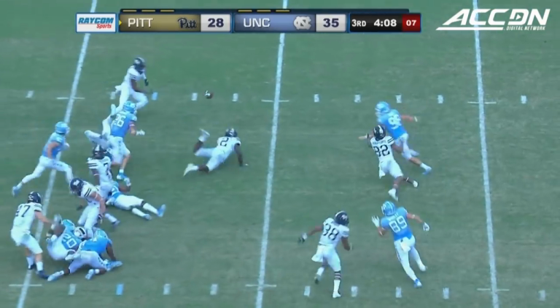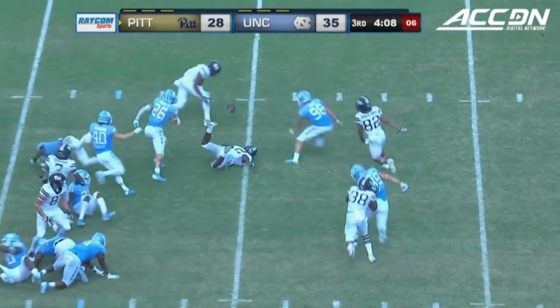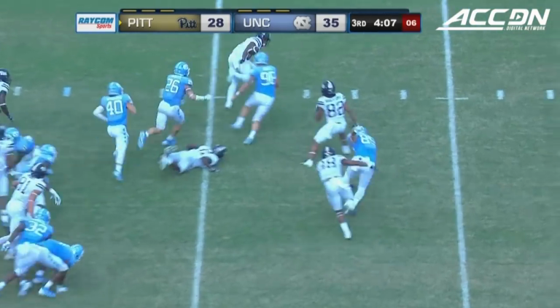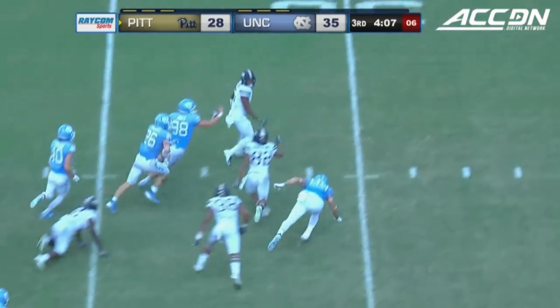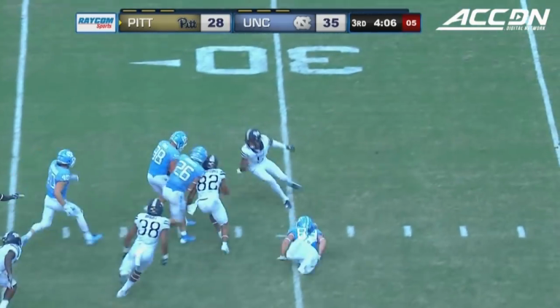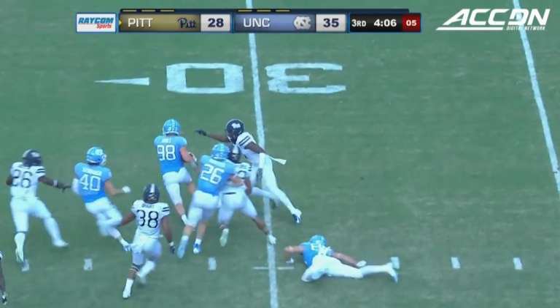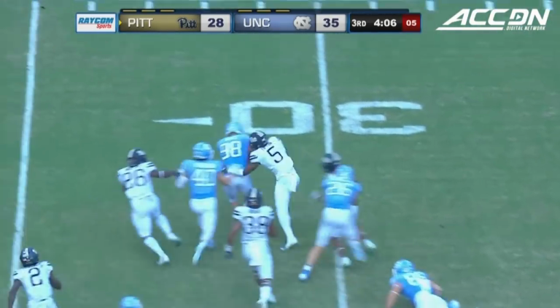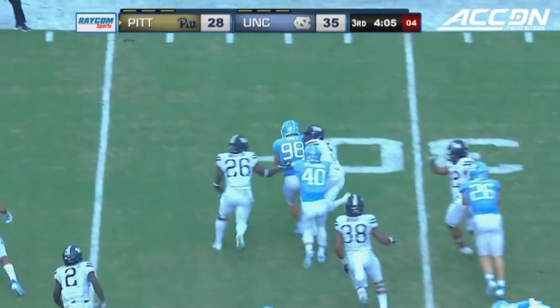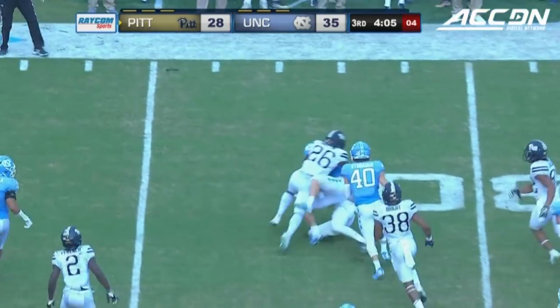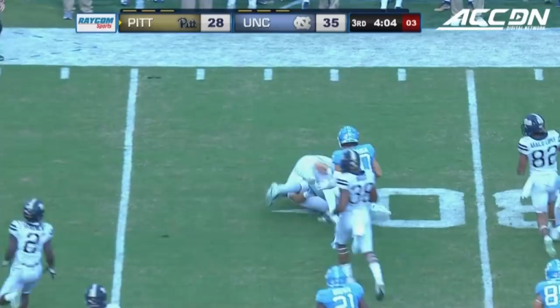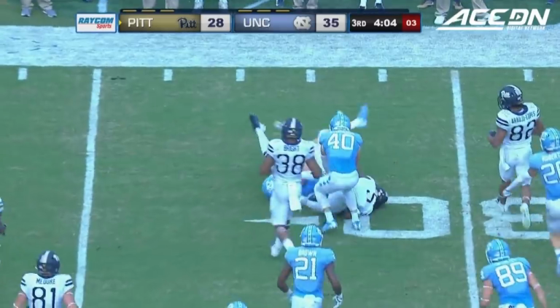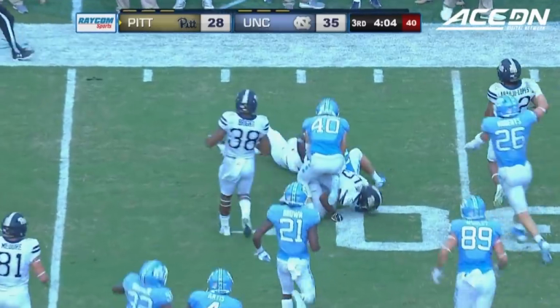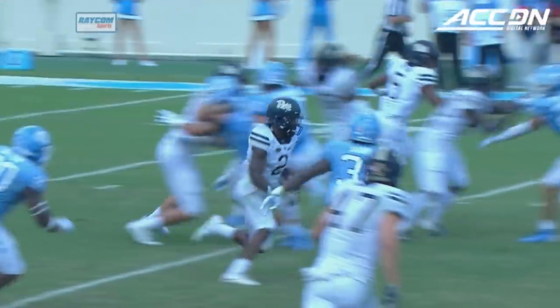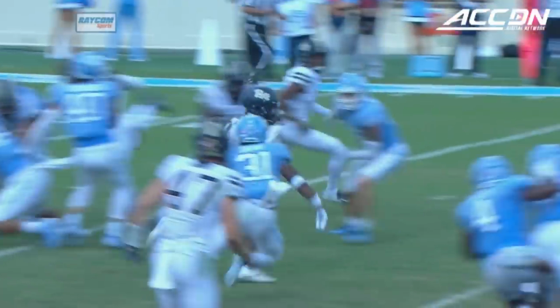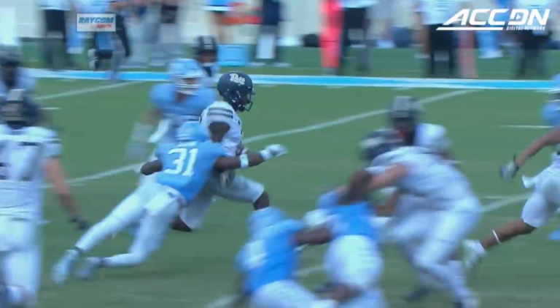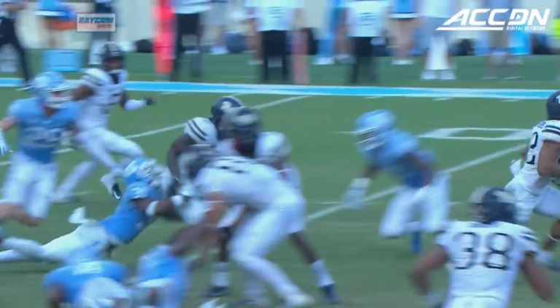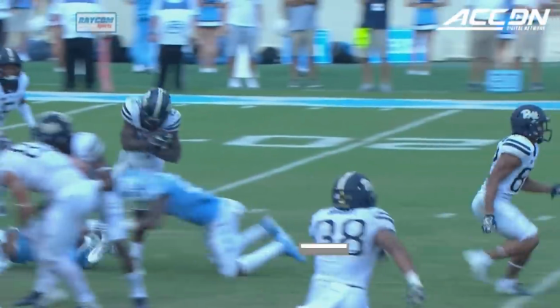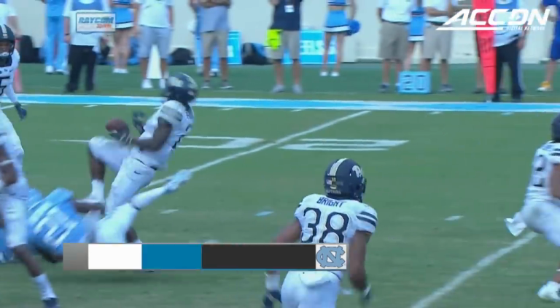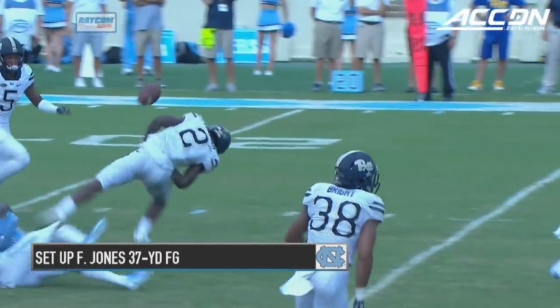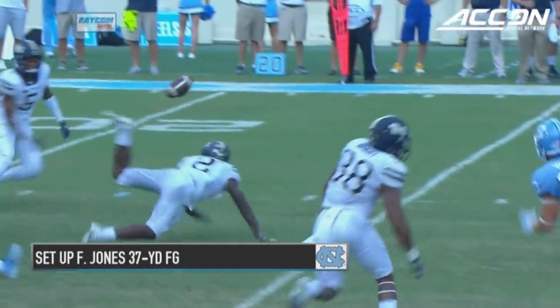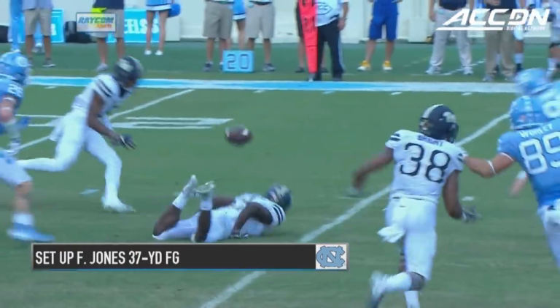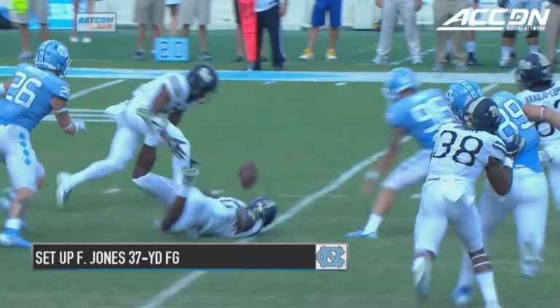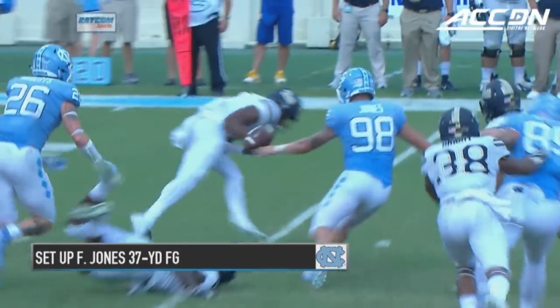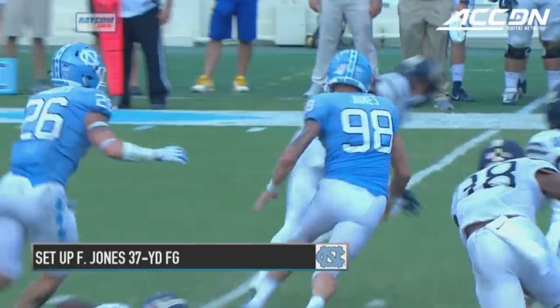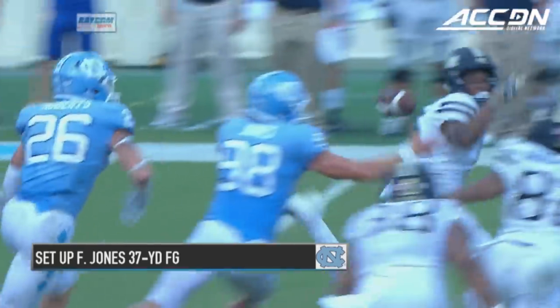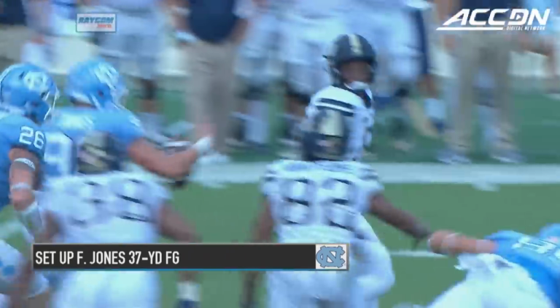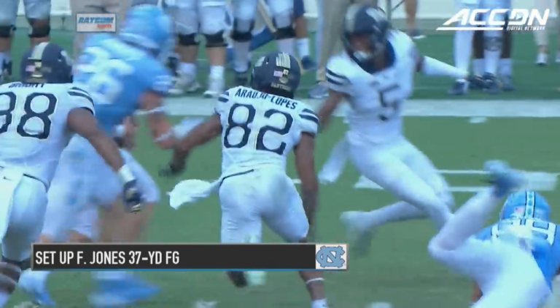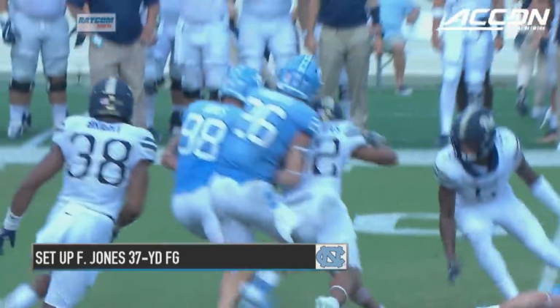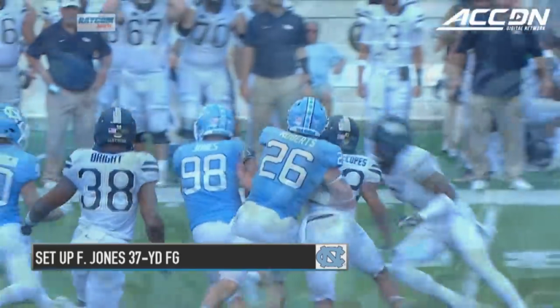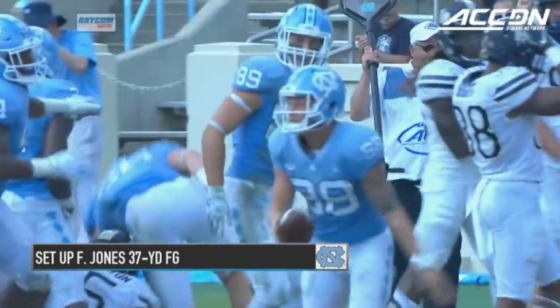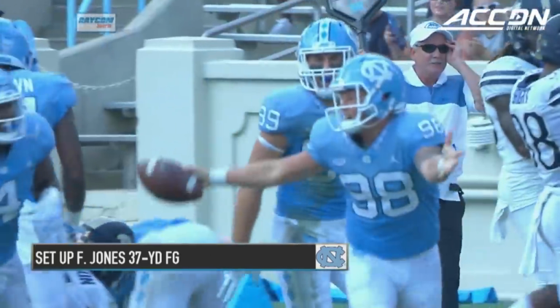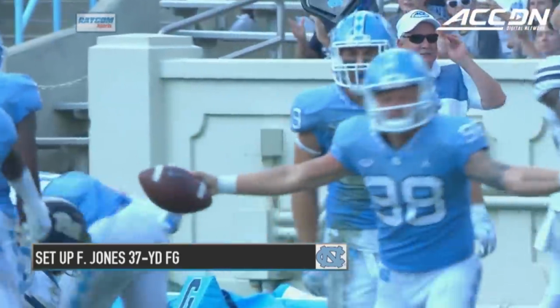Lost the football, taken by North Carolina at the 28 yard line. The kicker Freeman Jones recovered it. It is Jones — he's got it back for the Tar Heels.